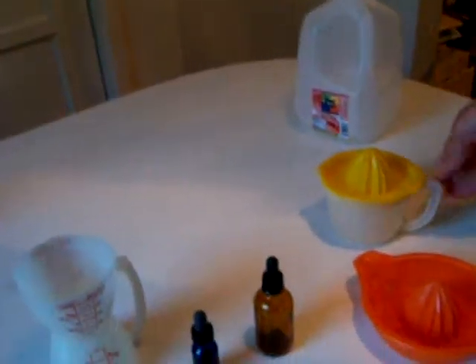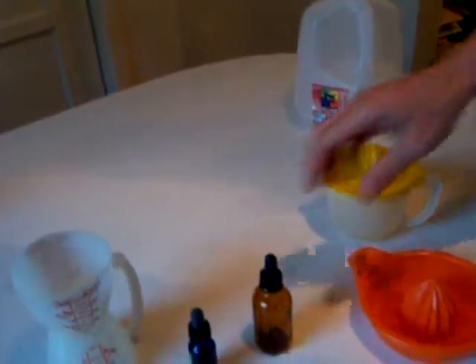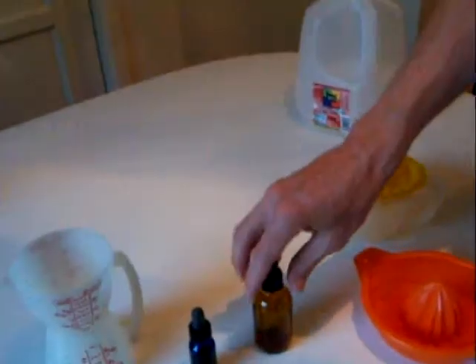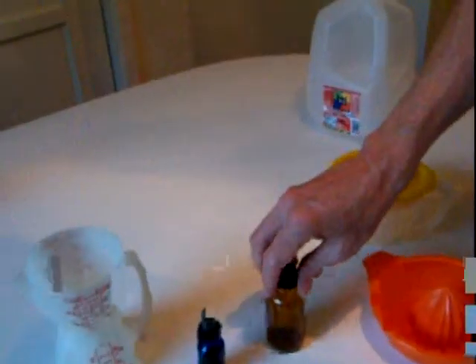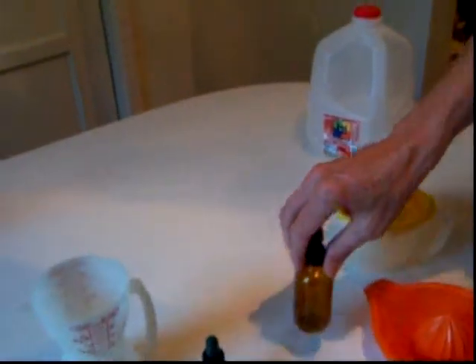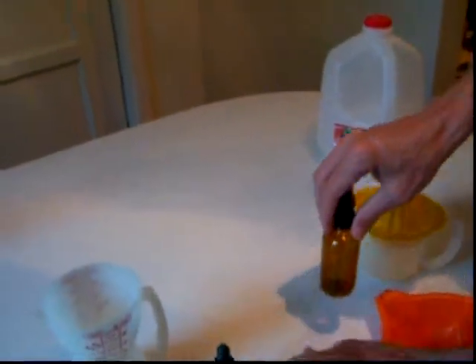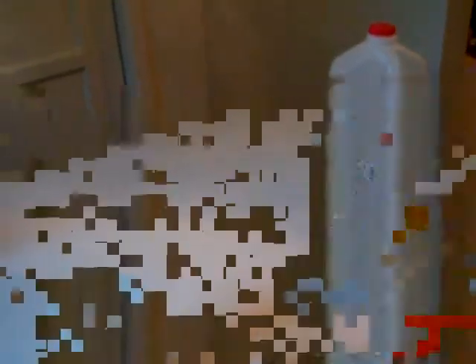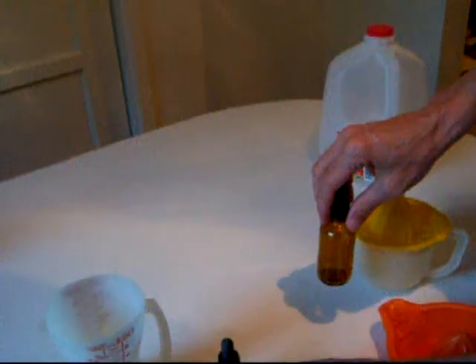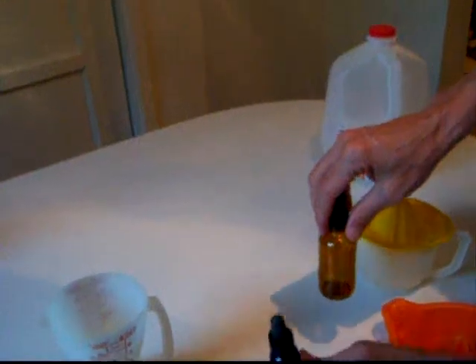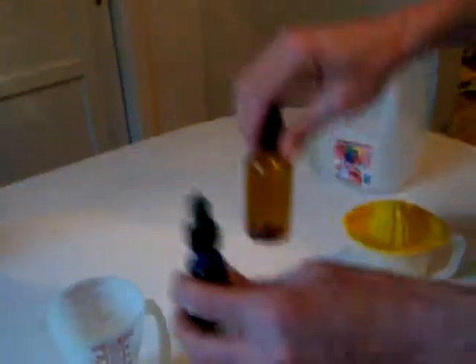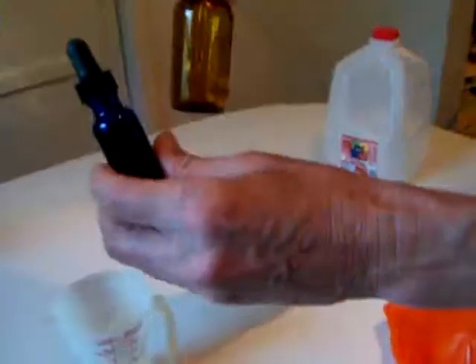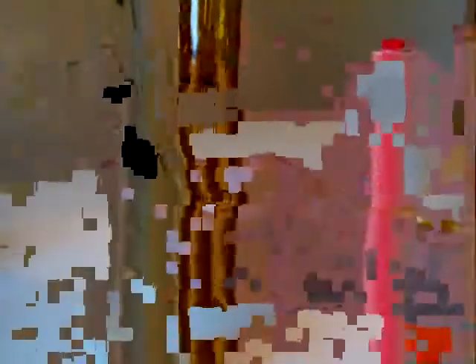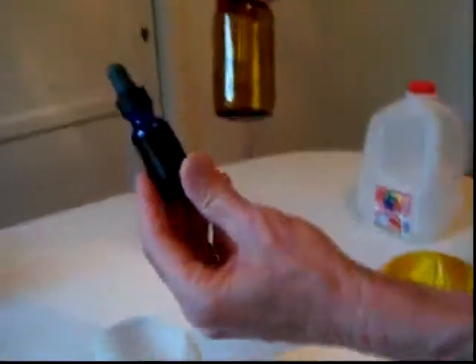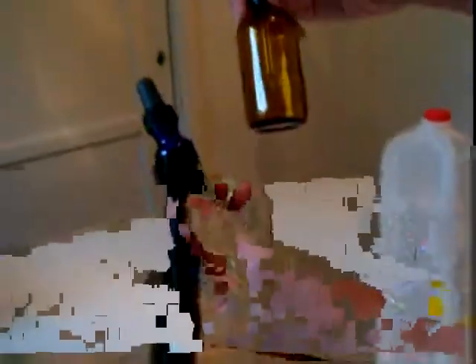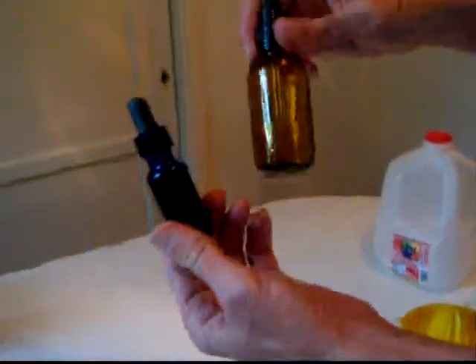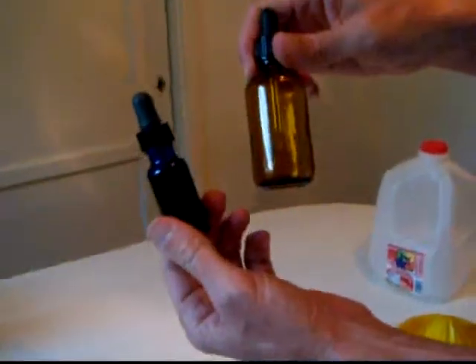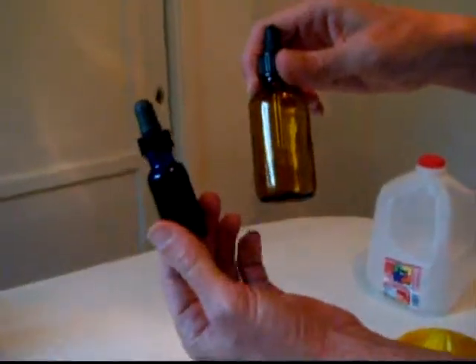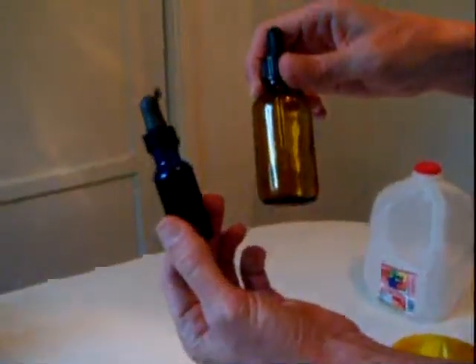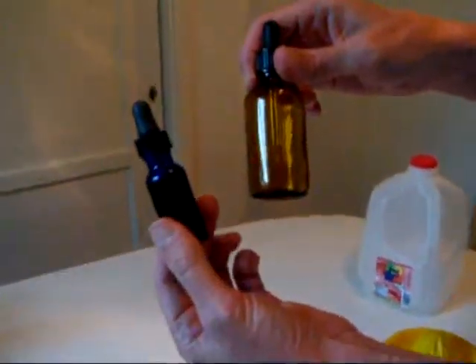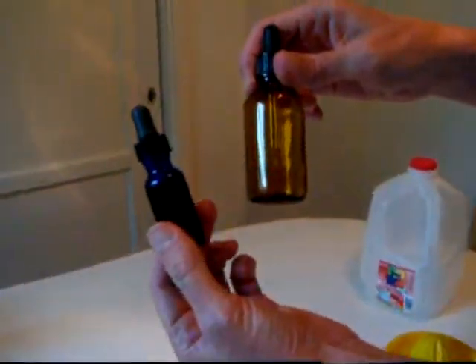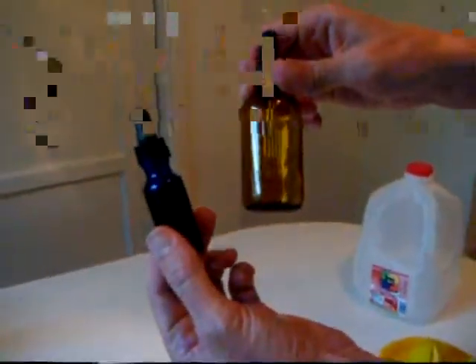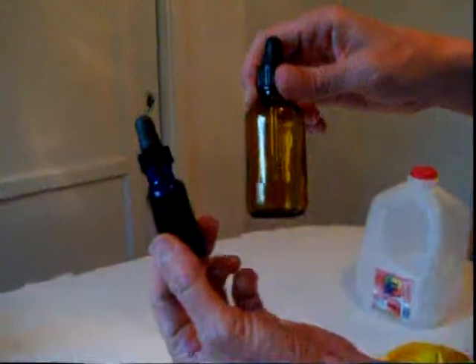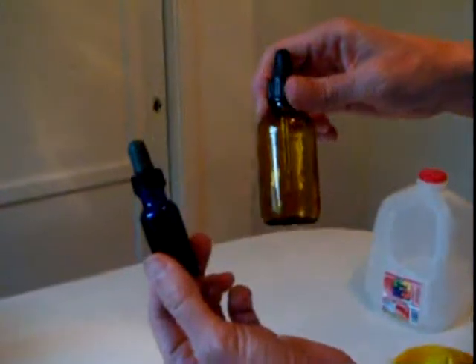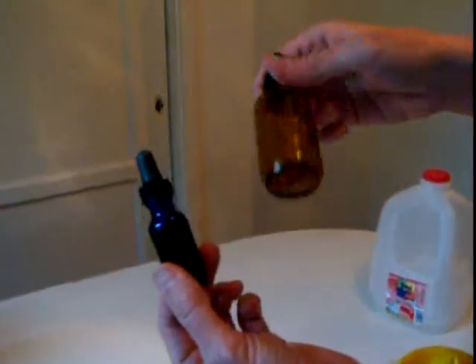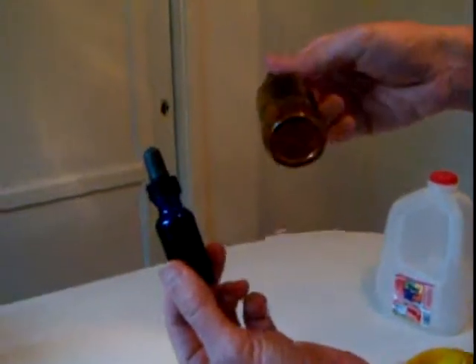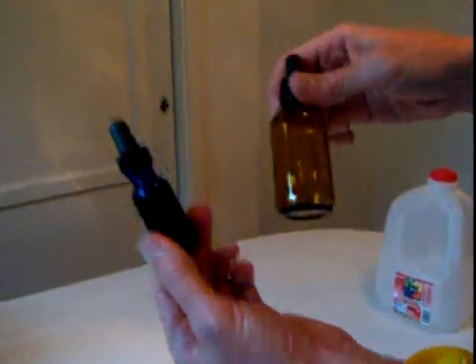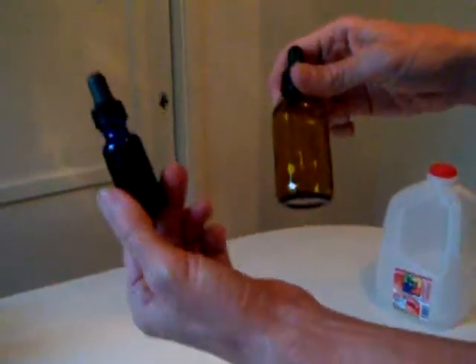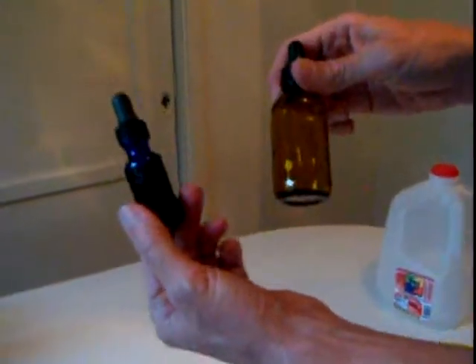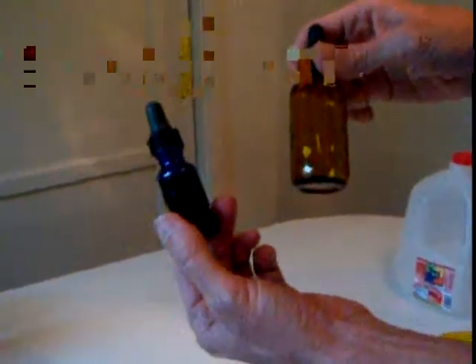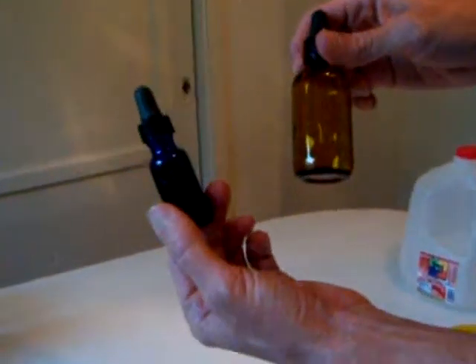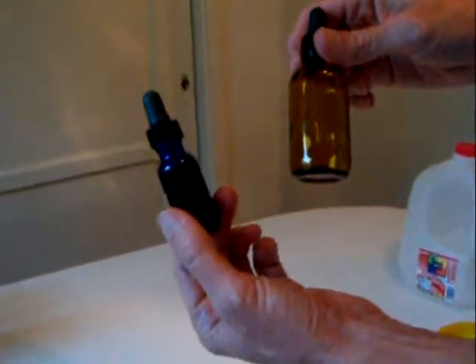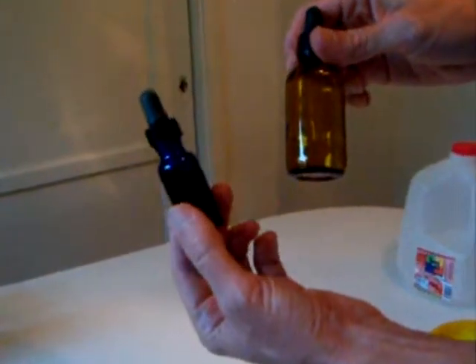You'll also need some empty eyedropper bottles. They should be cleaned out so that you can refill them with your various solutions. This one's amber, and this one's blue — either one will do.